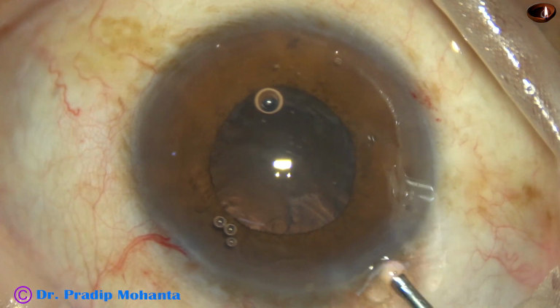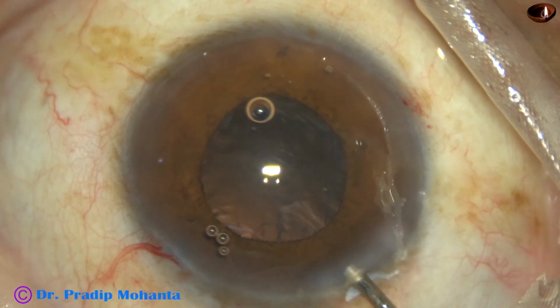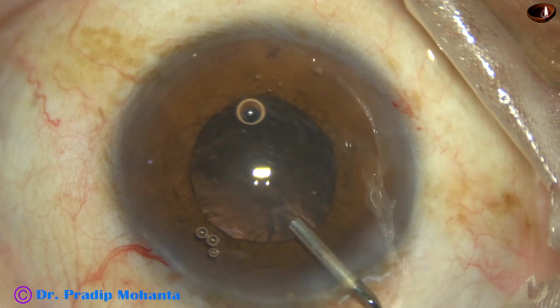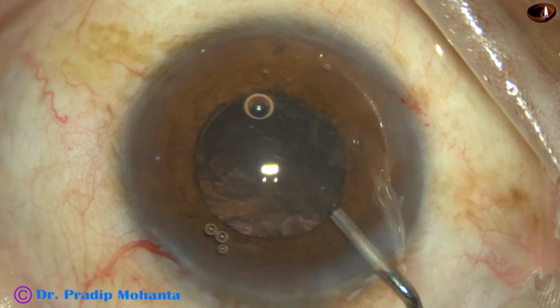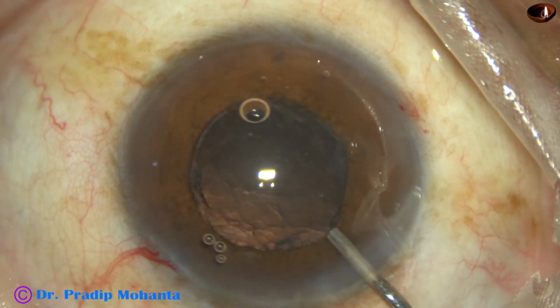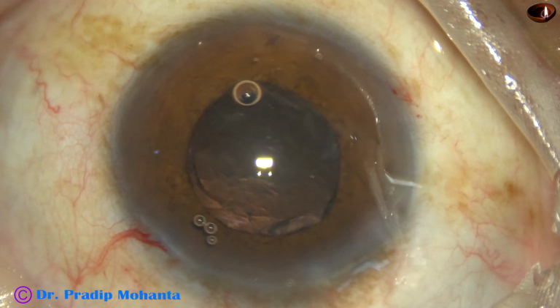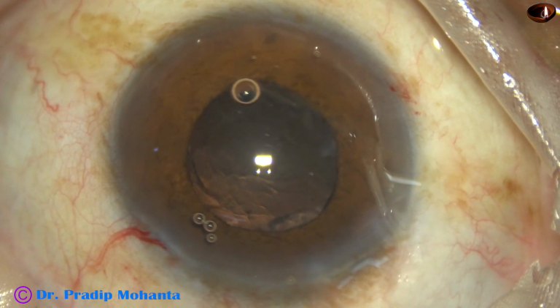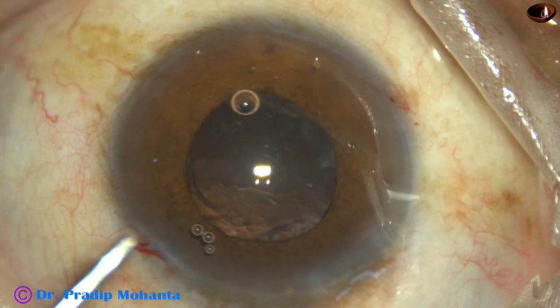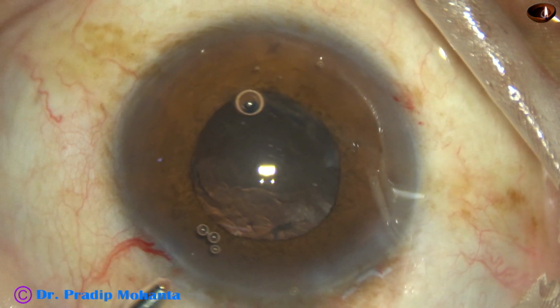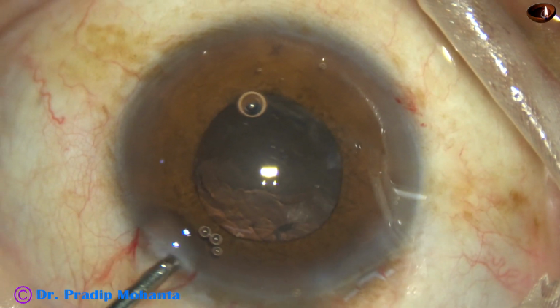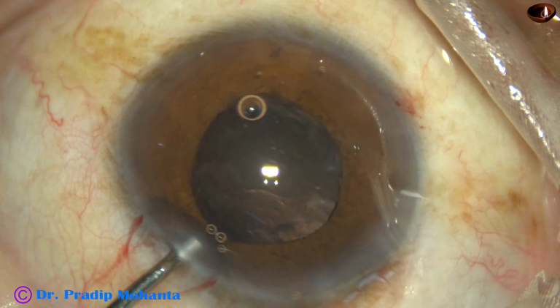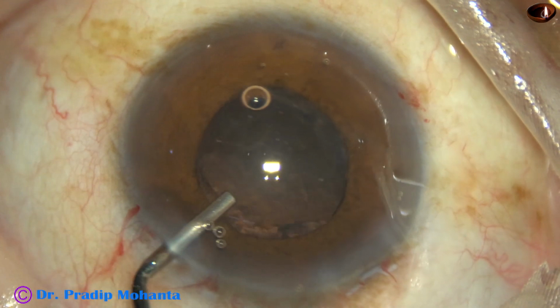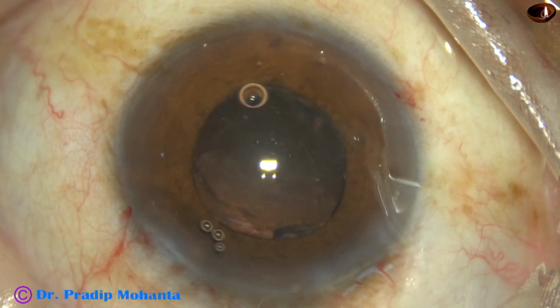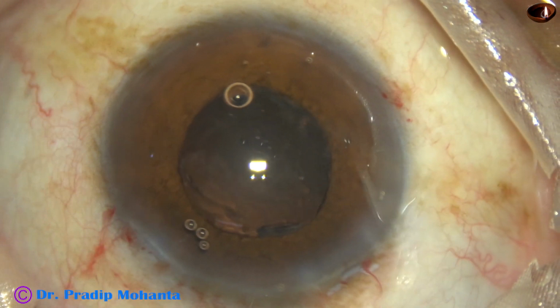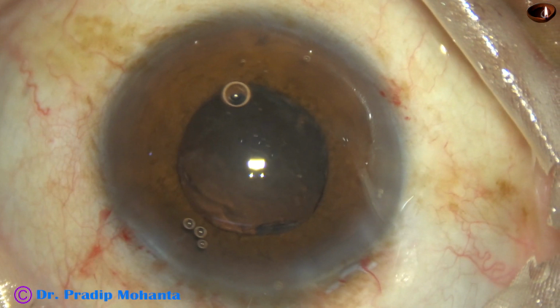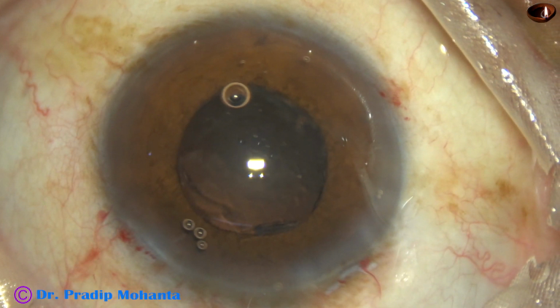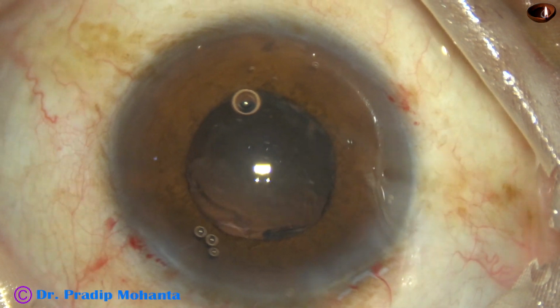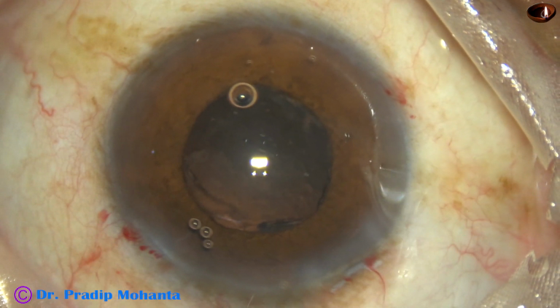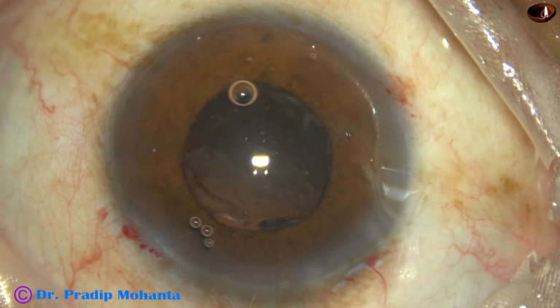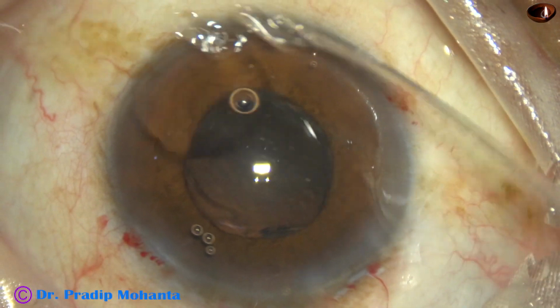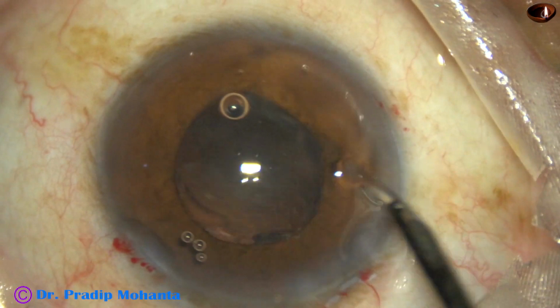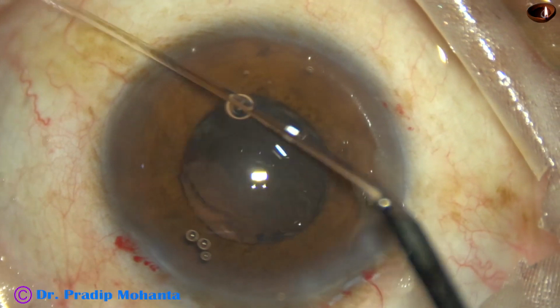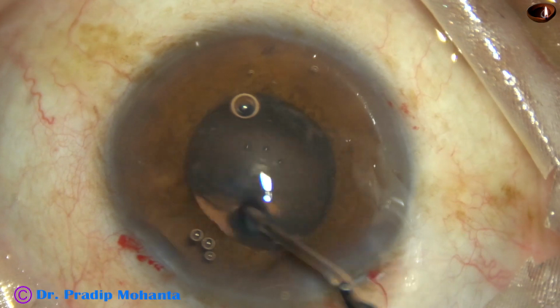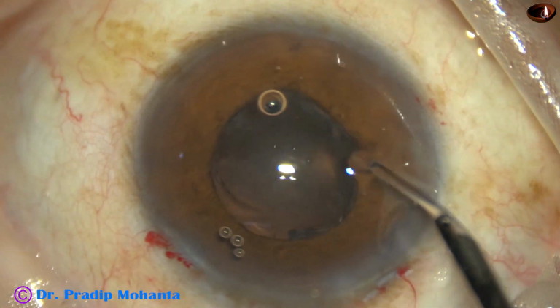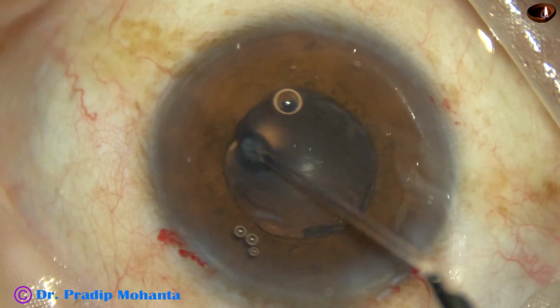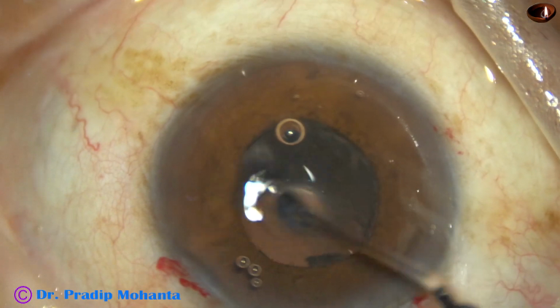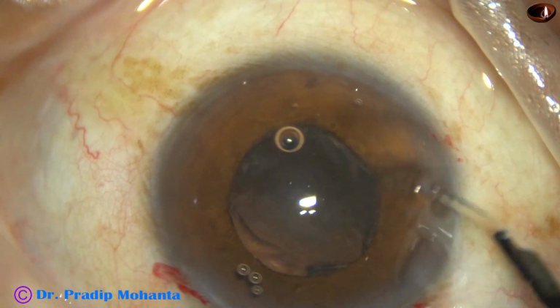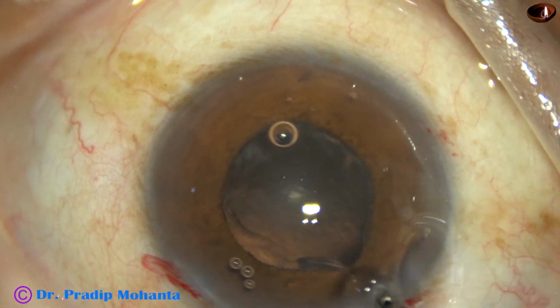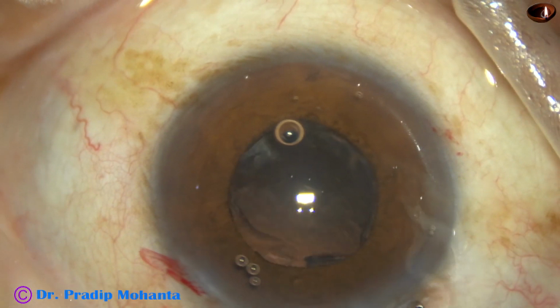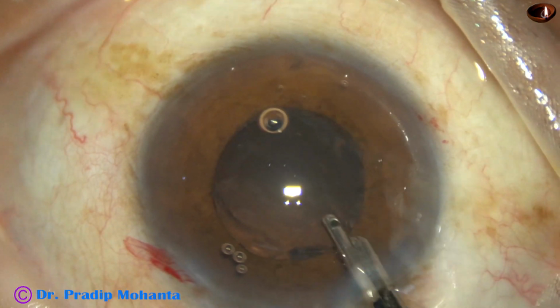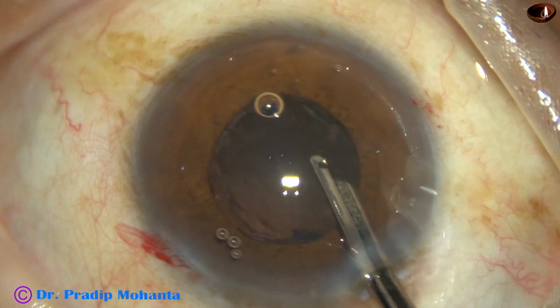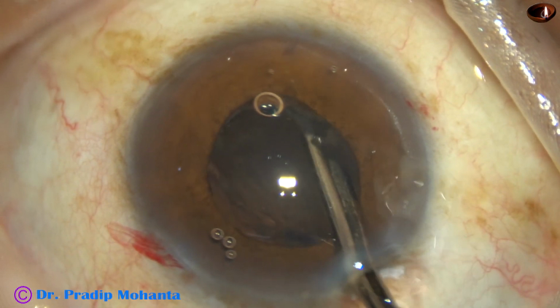Otherwise, if I use the chopper, the pupil will become small, the iris will tend to prolapse through the side port, and a lot of other problems.